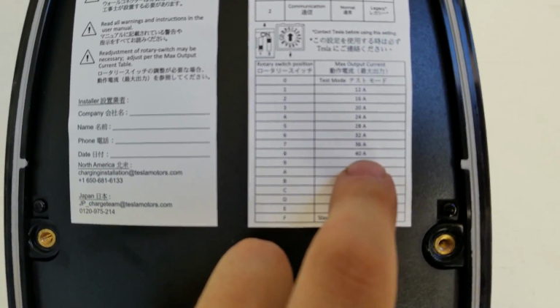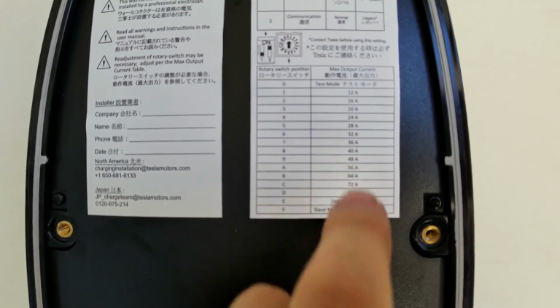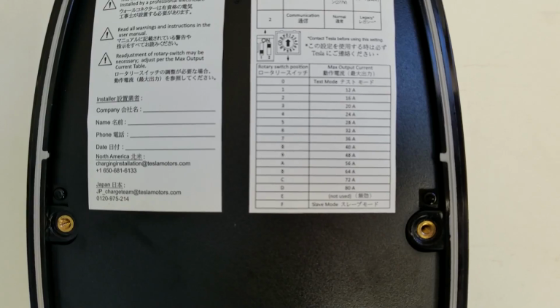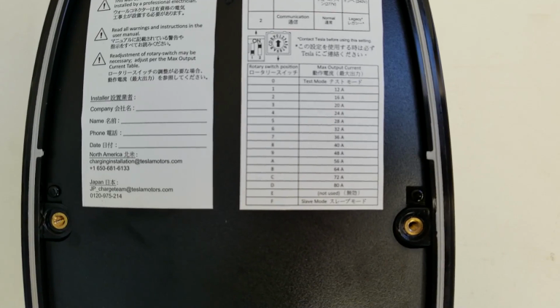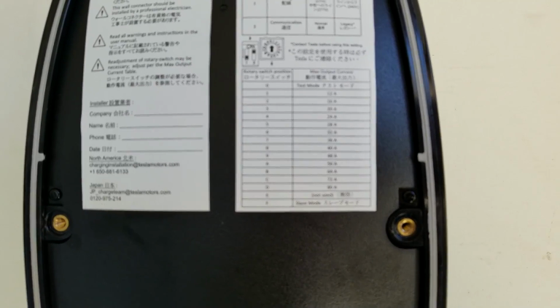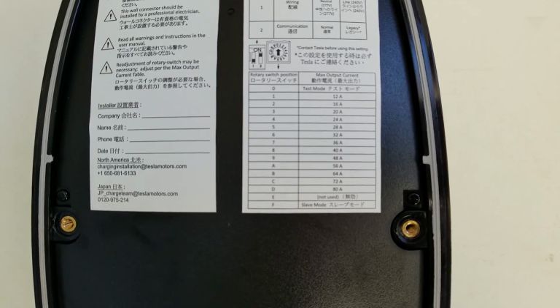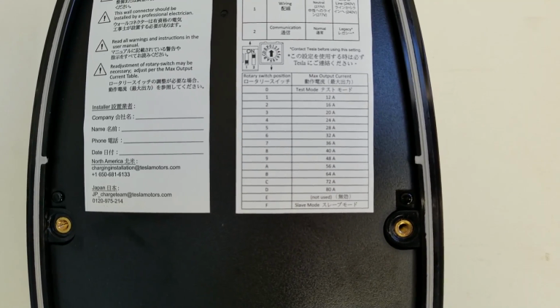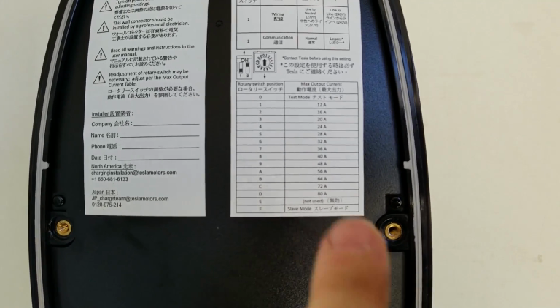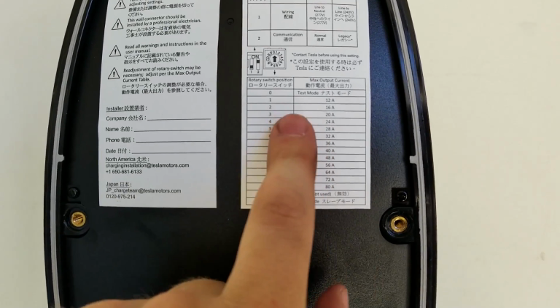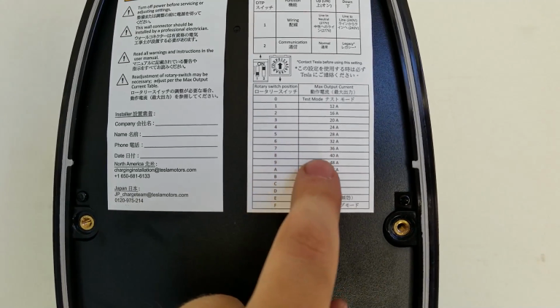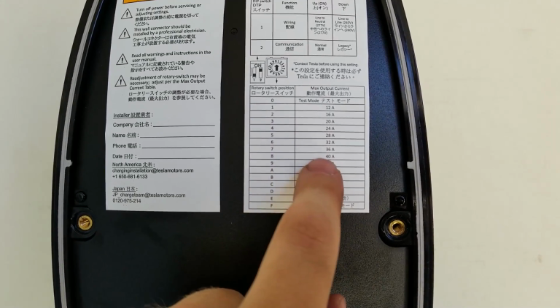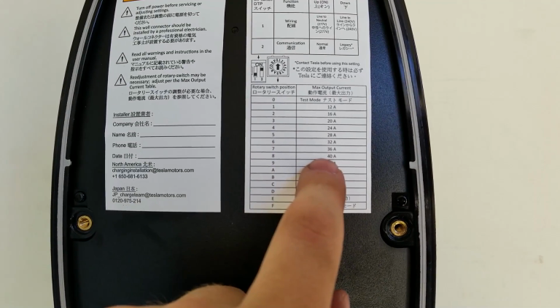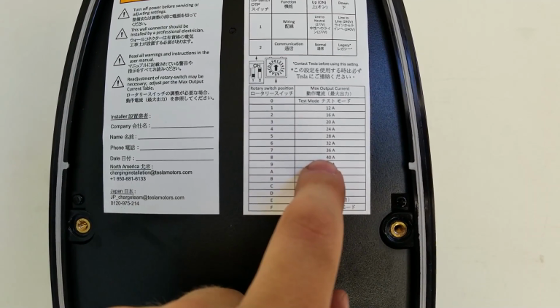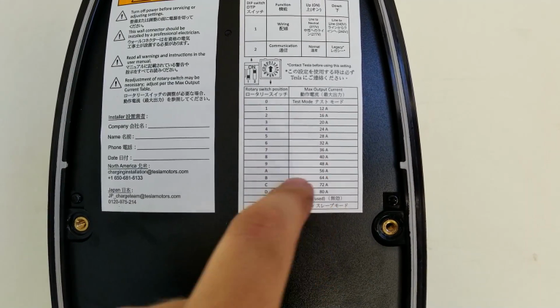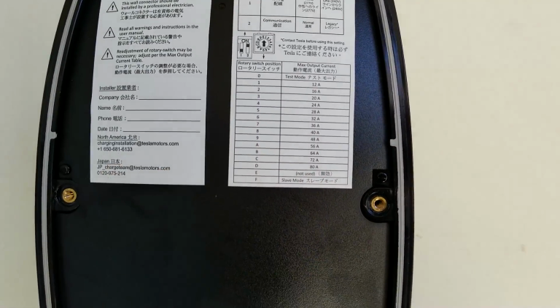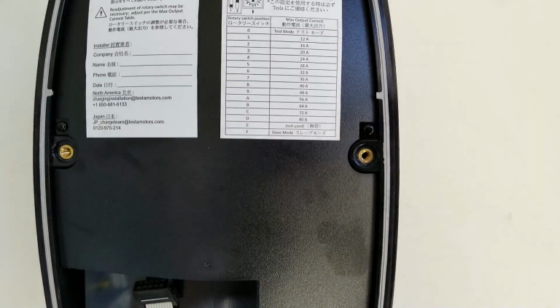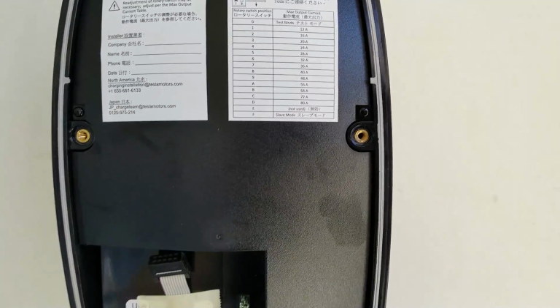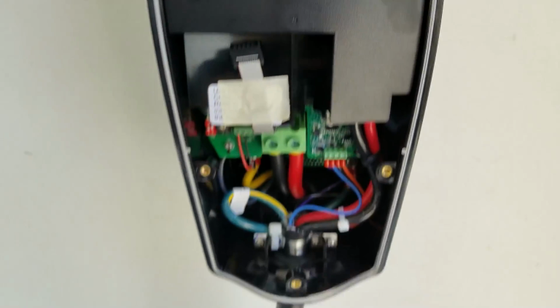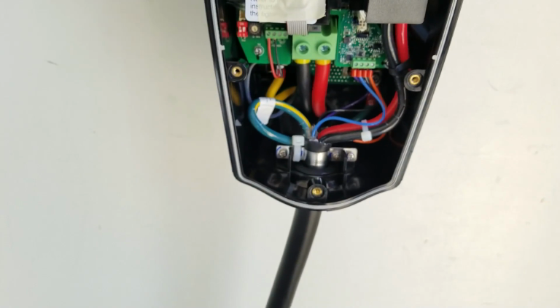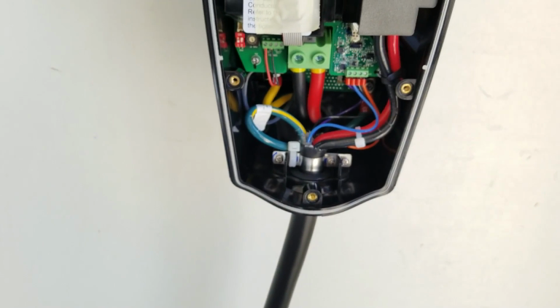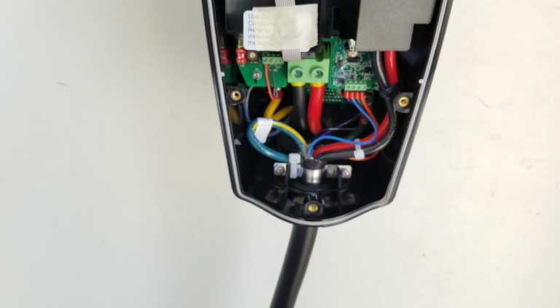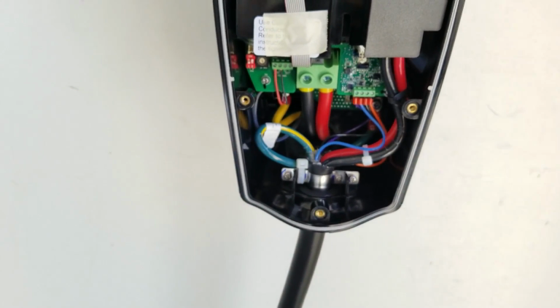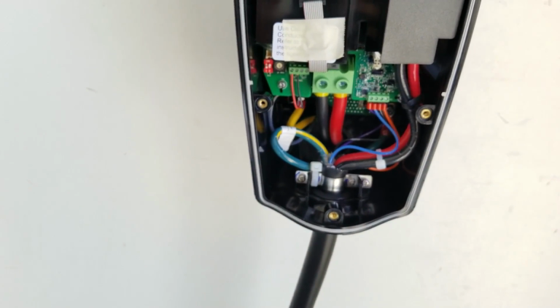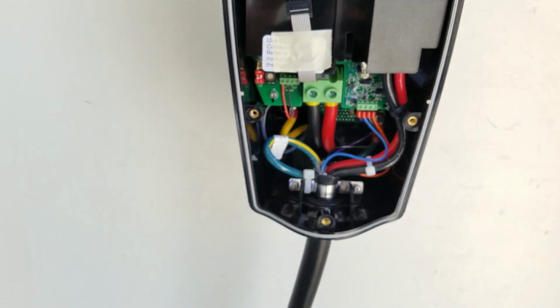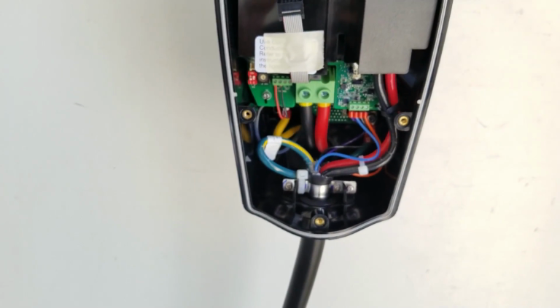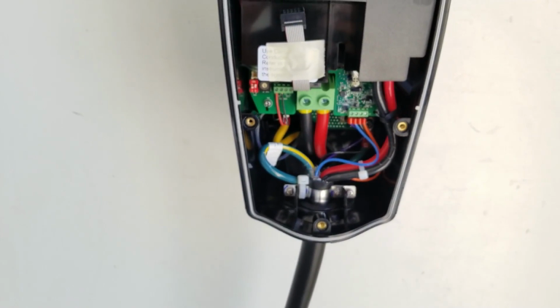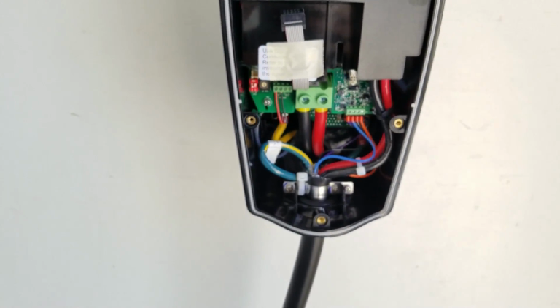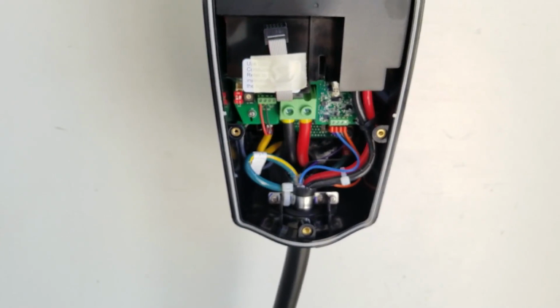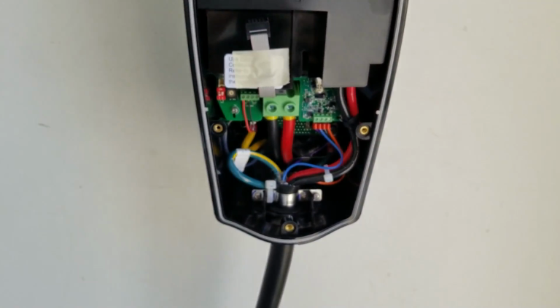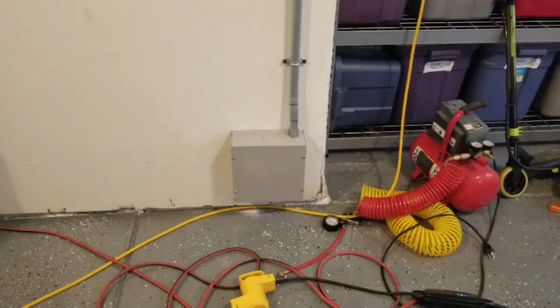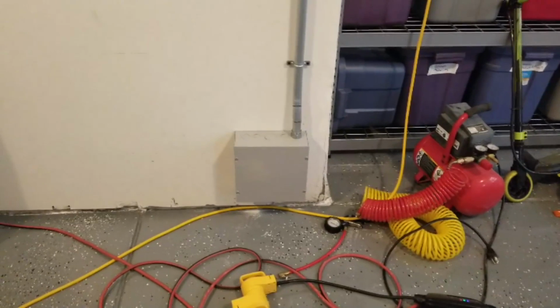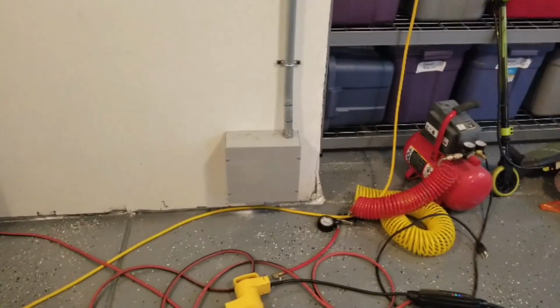On the other side we'll set the master one to 40 amps — that's what we would like — and we'll test voltages and should be good to go.